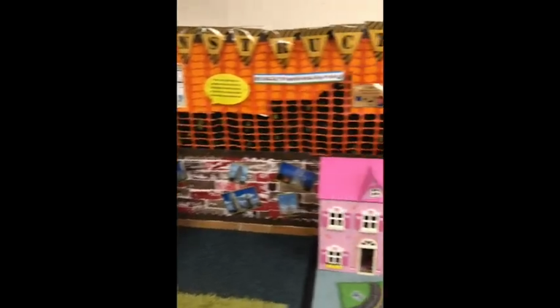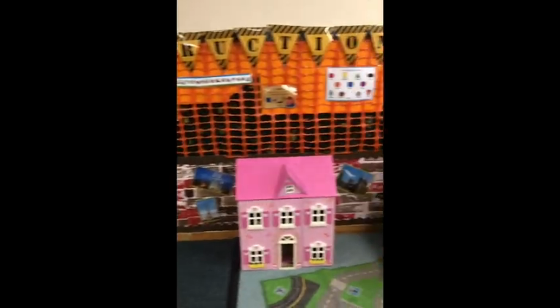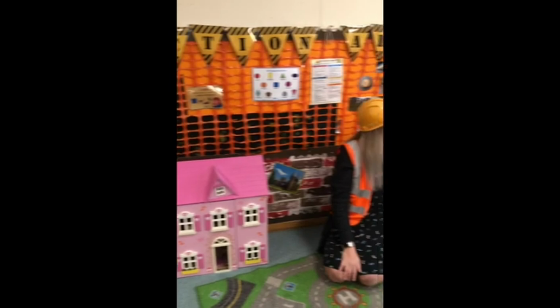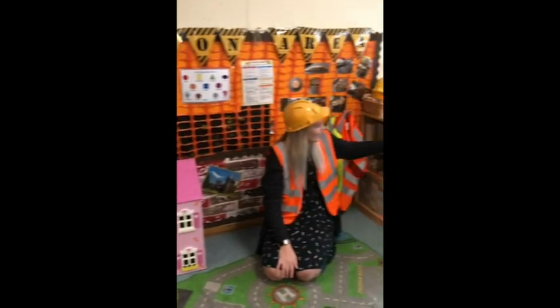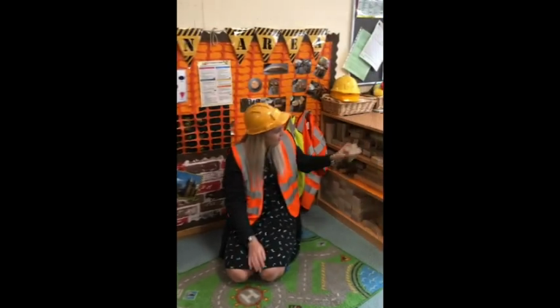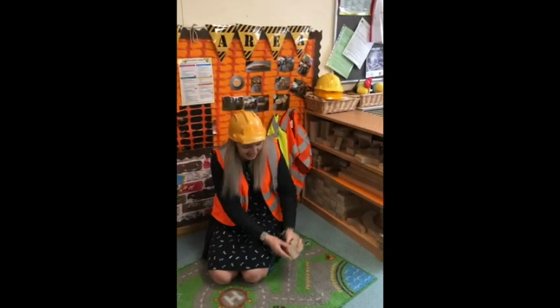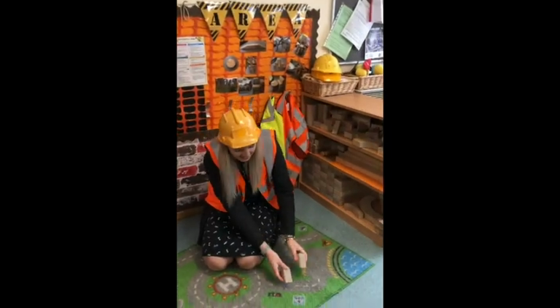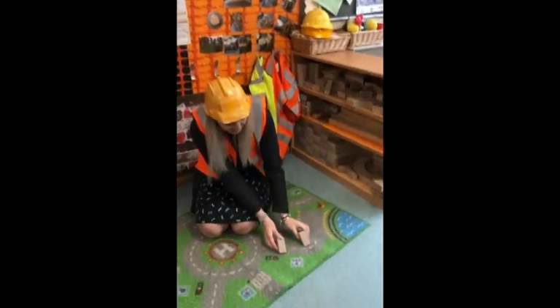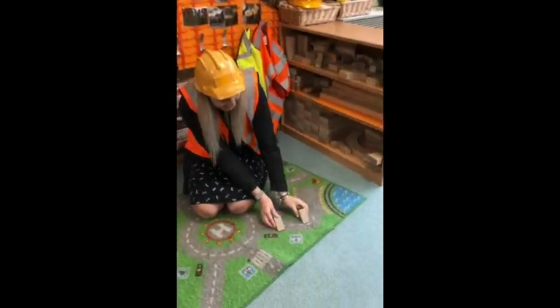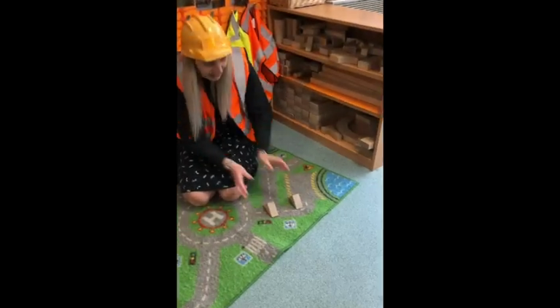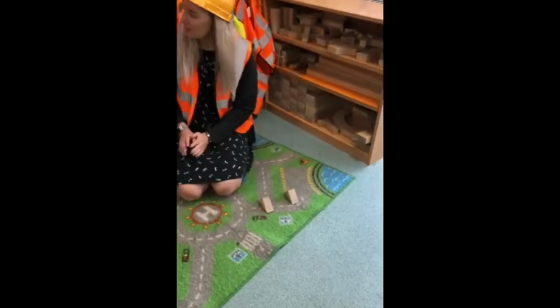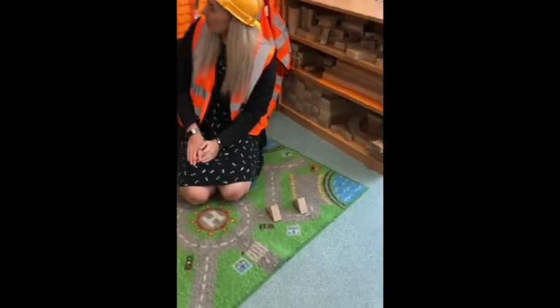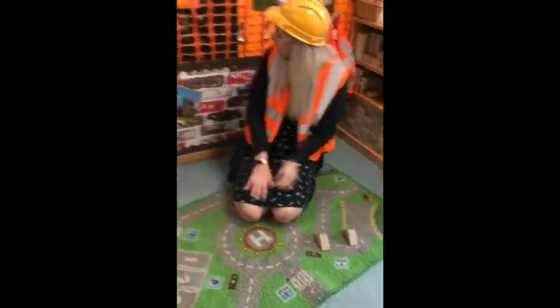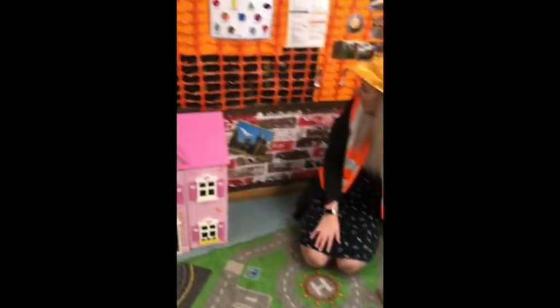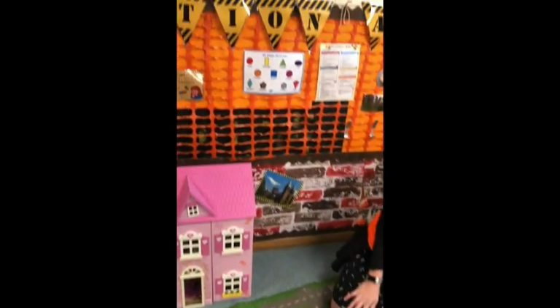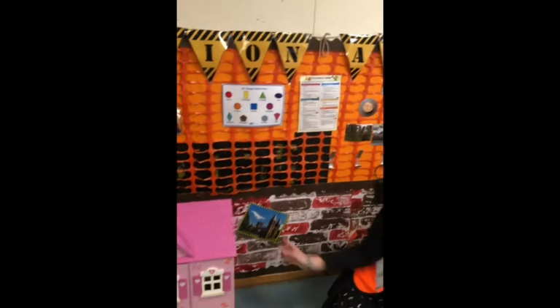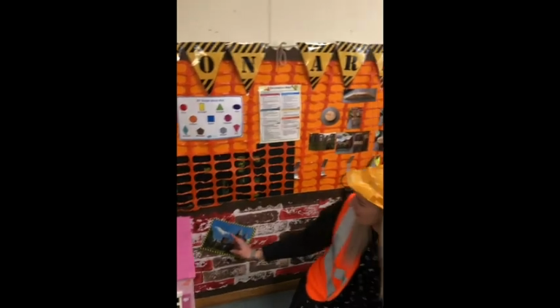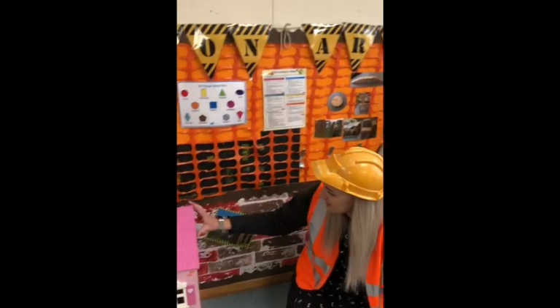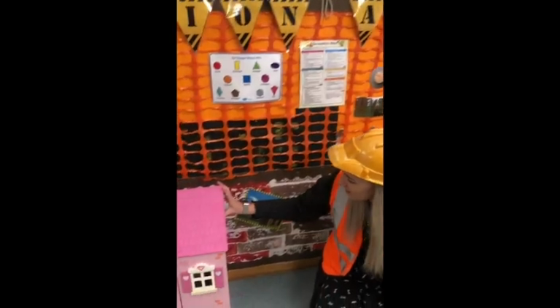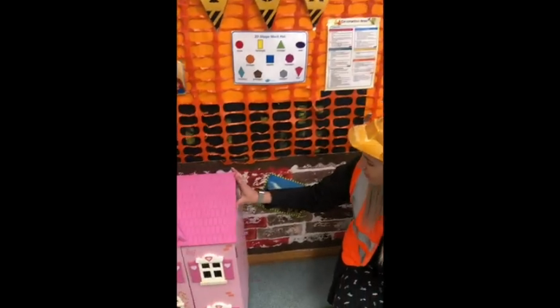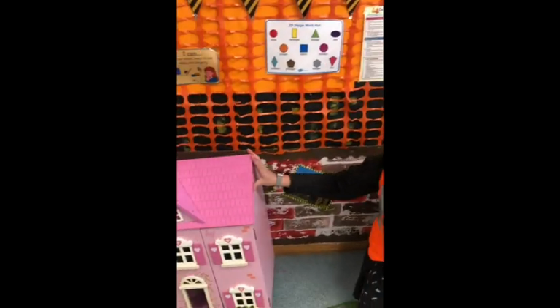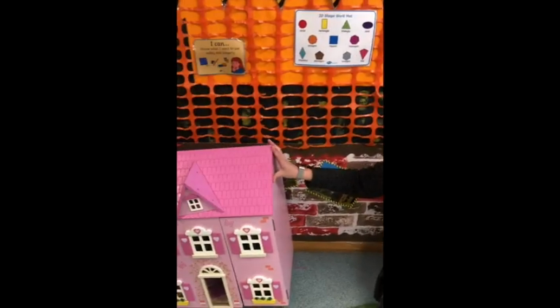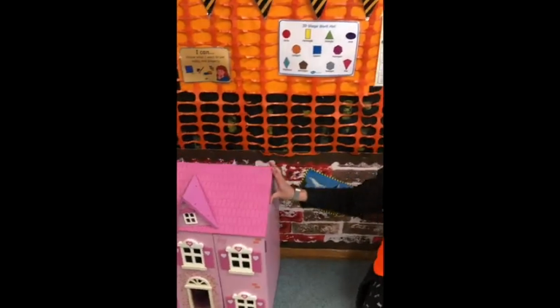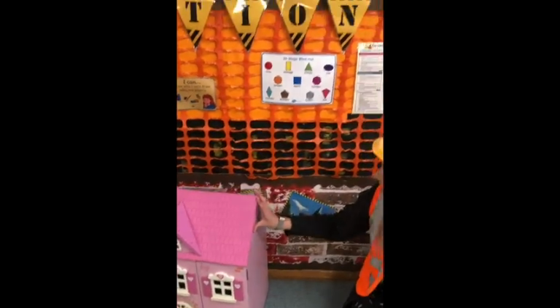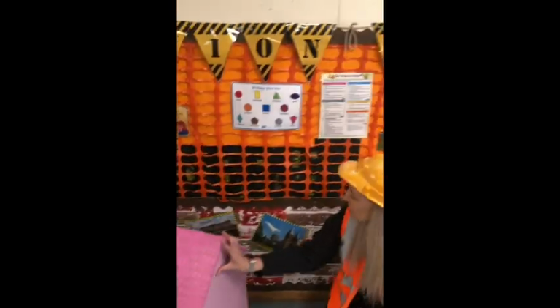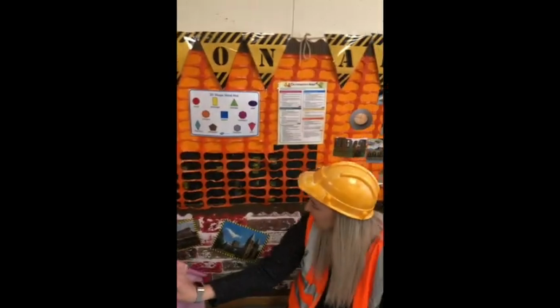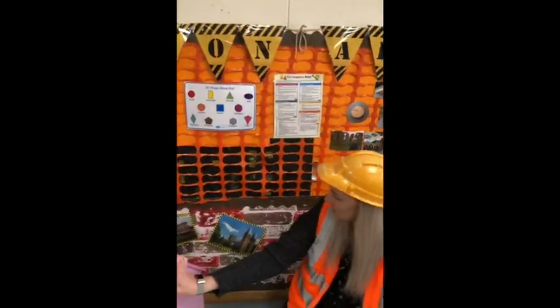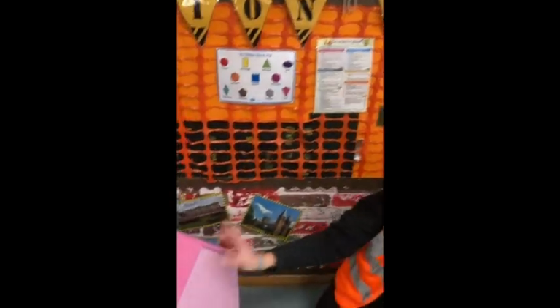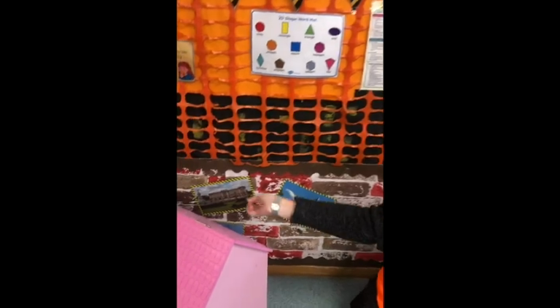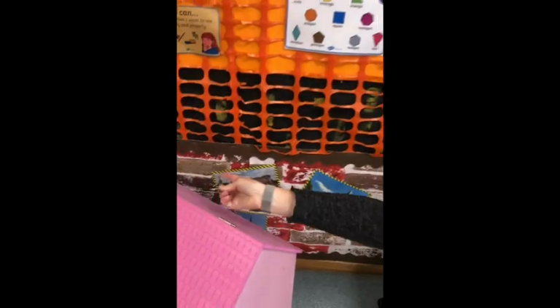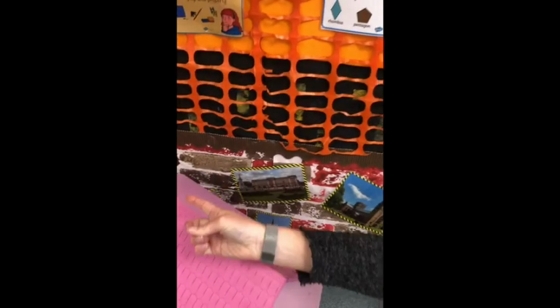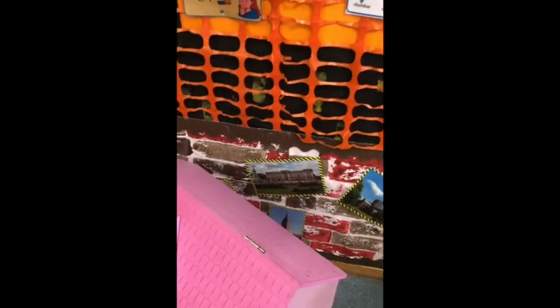Children can use their imagination over here and get really creative. We've got lots of pictures behind me and behind the doll's house showing what sort of things the children could build, and they go all the way along the back.